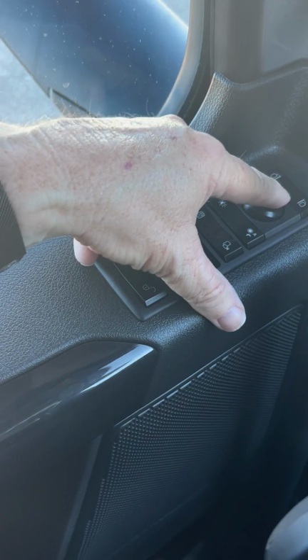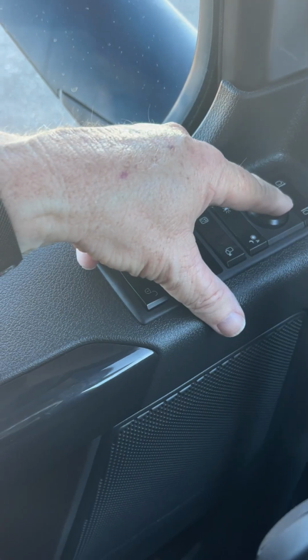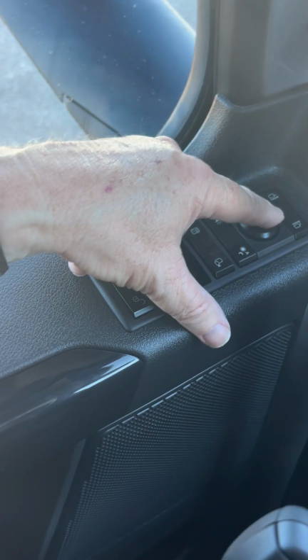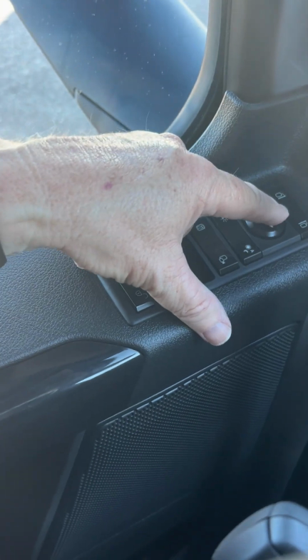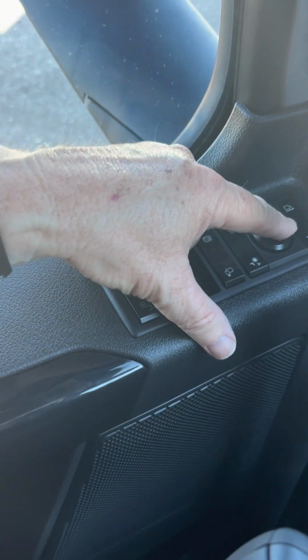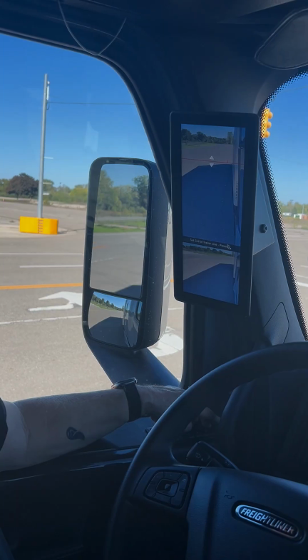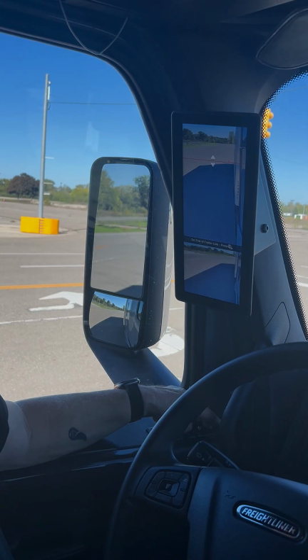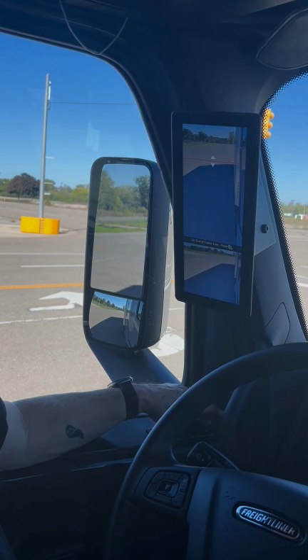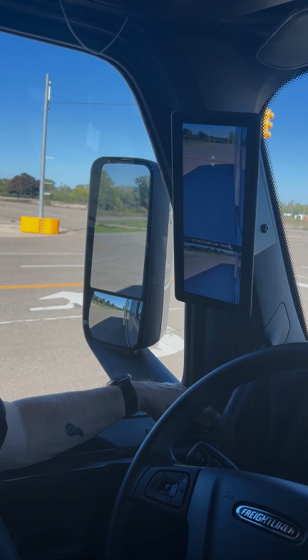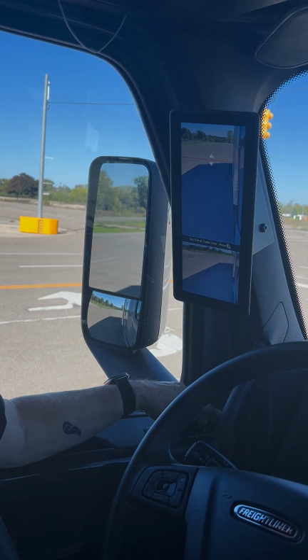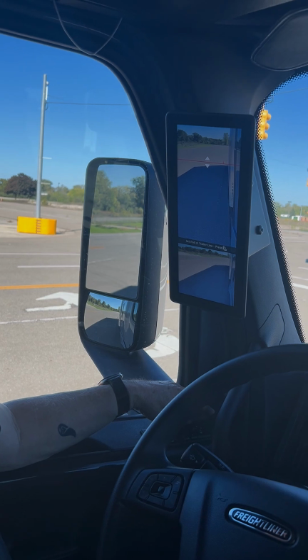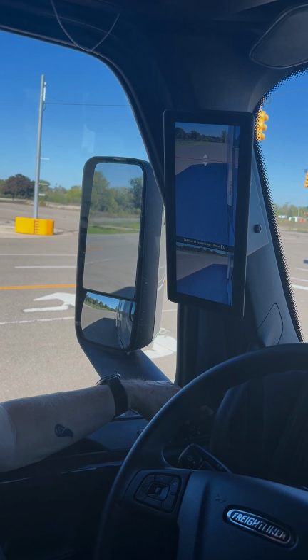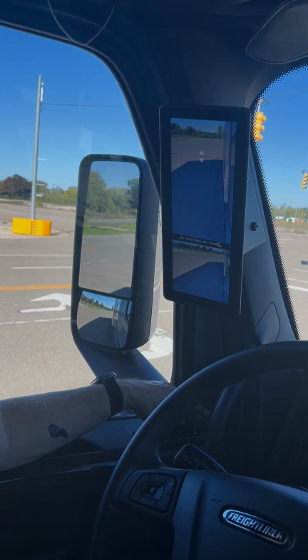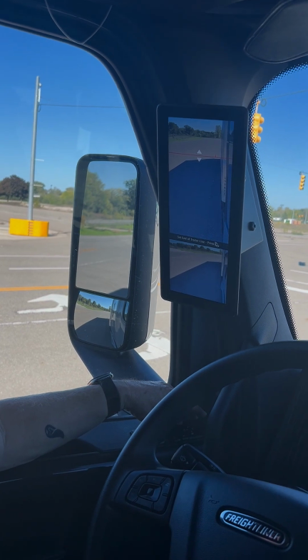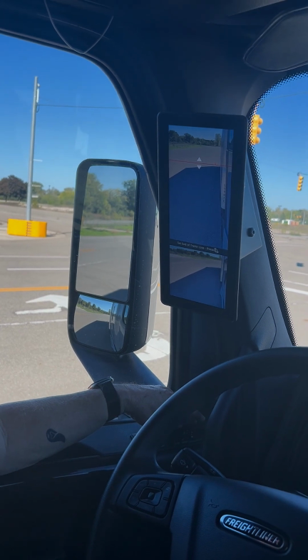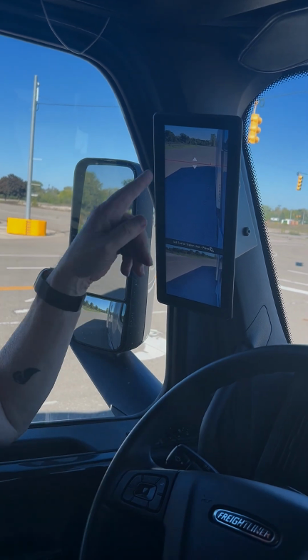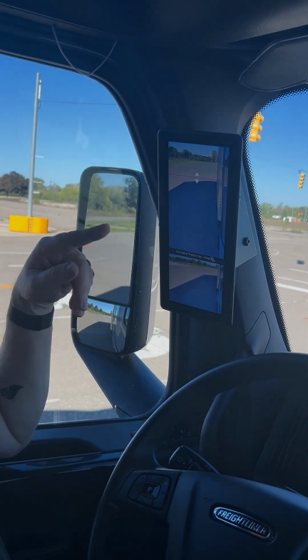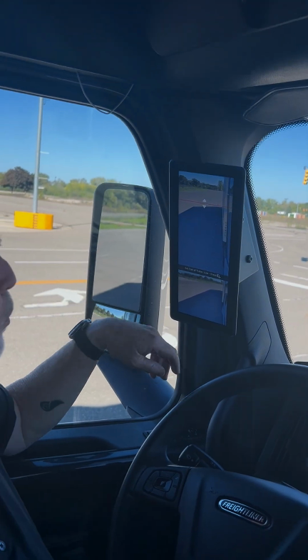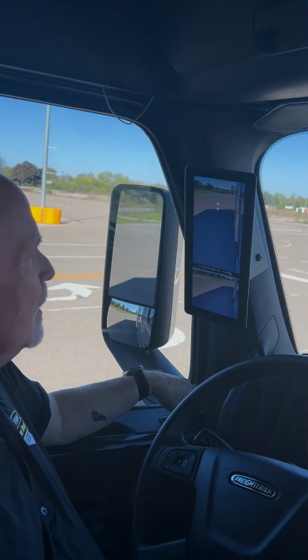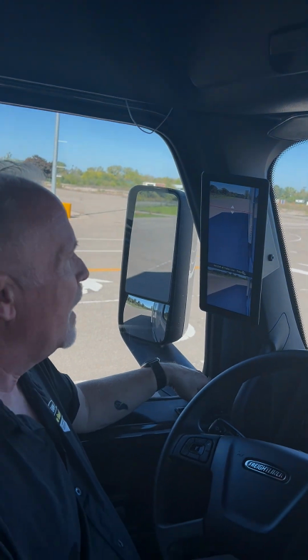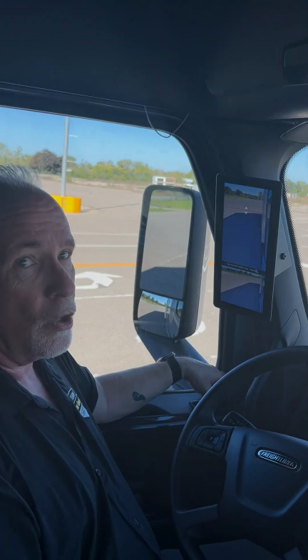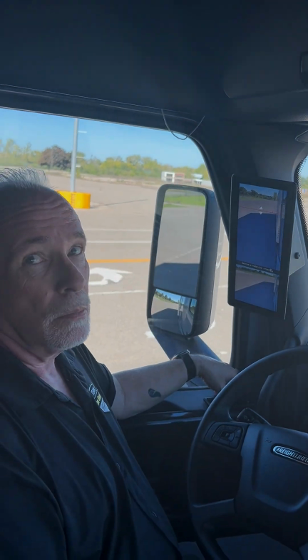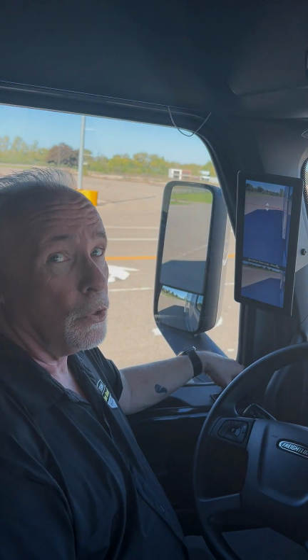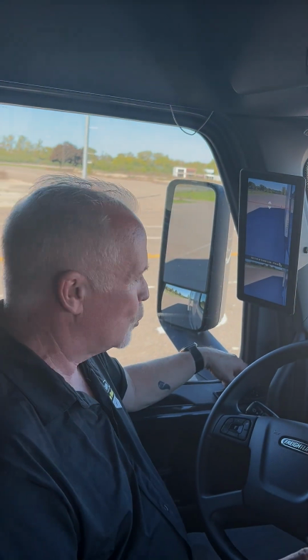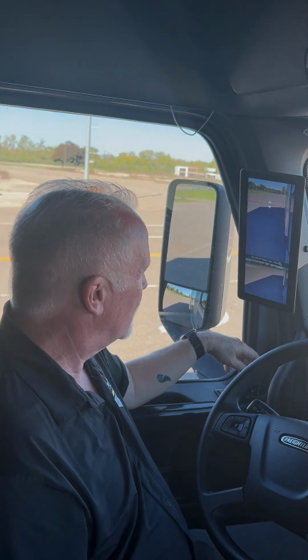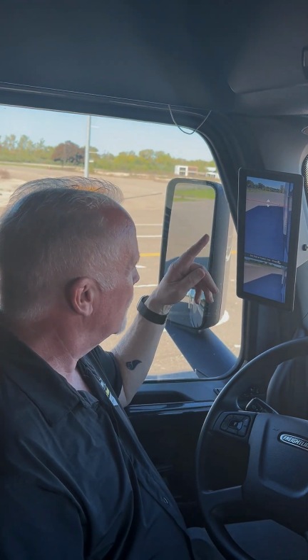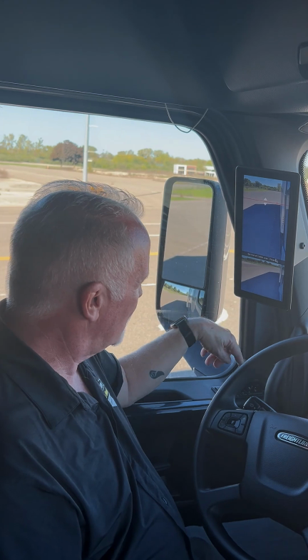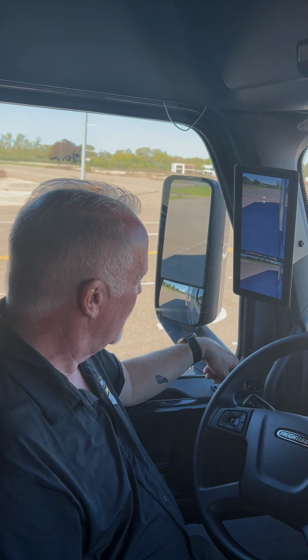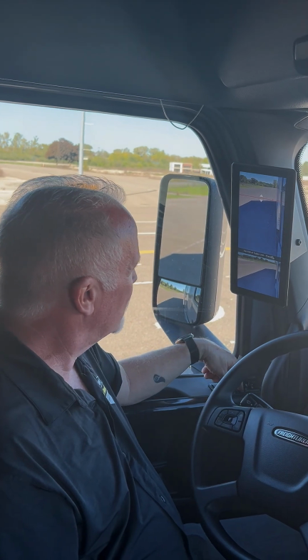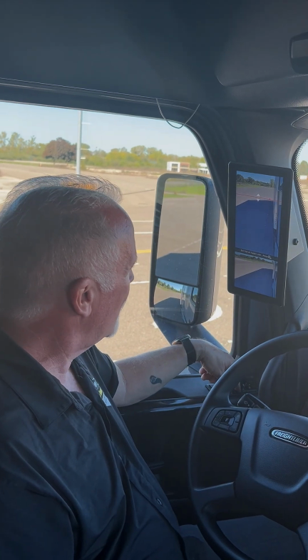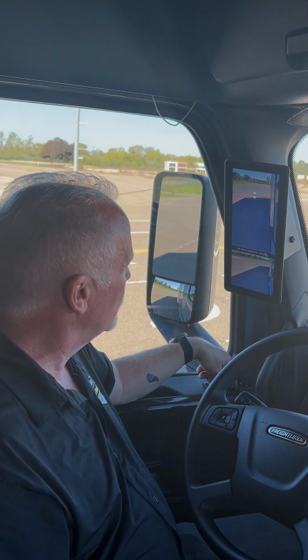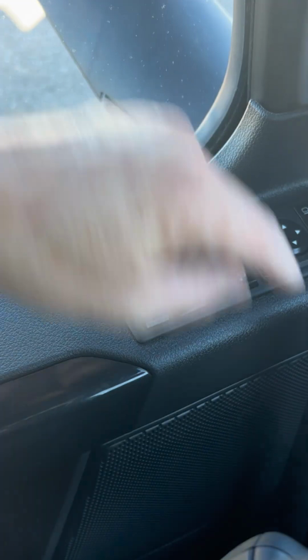Tap, tap, tap, tap — right there. That is truly the back of the trailer. You can trust it, and then to set it you just hit that little button again.